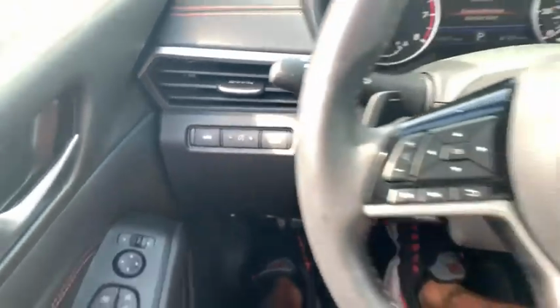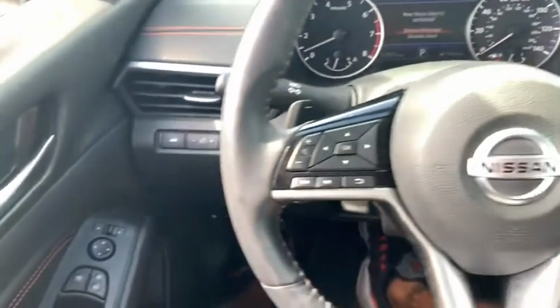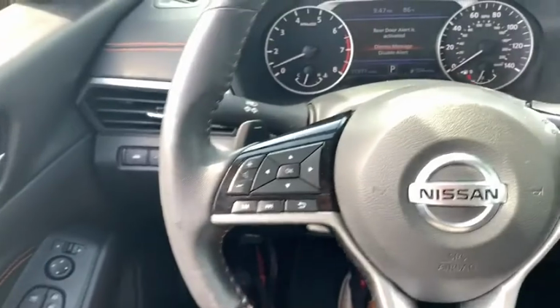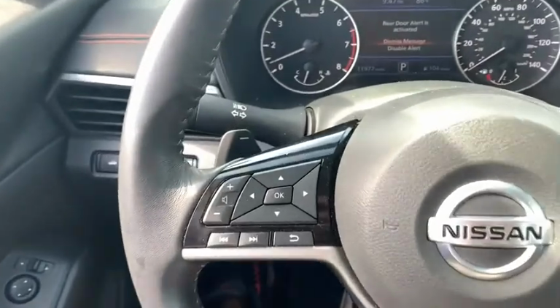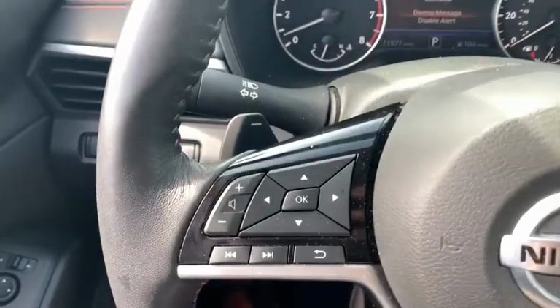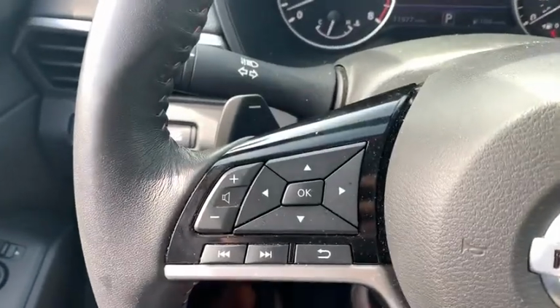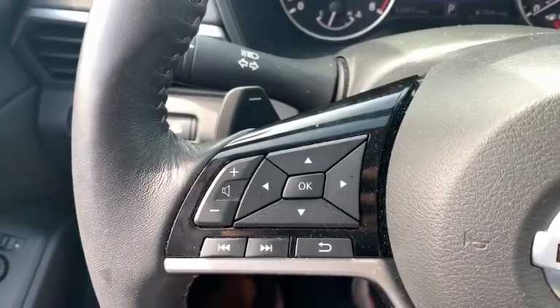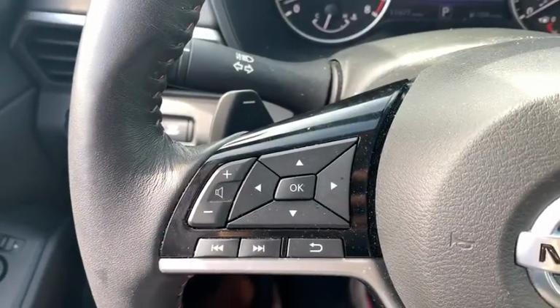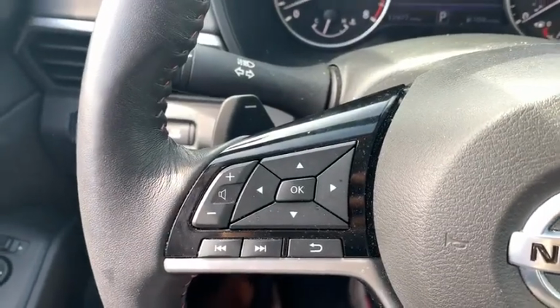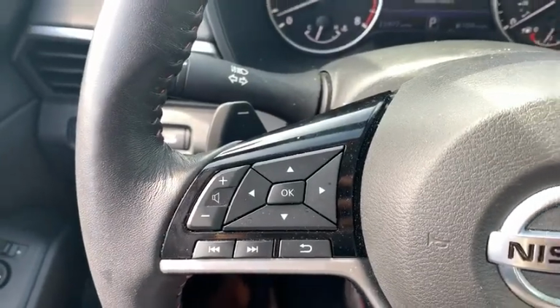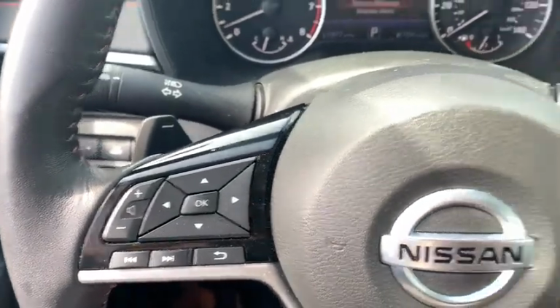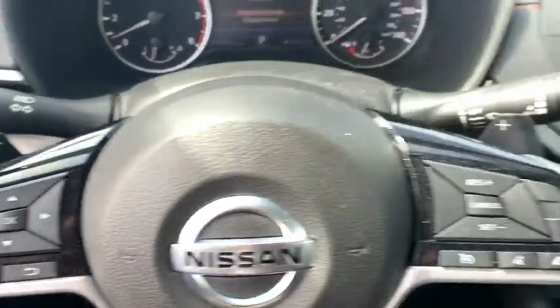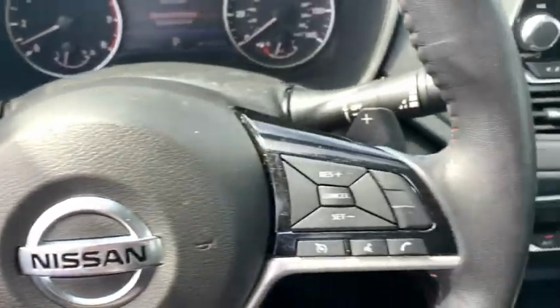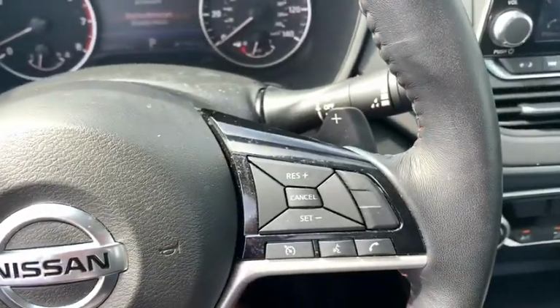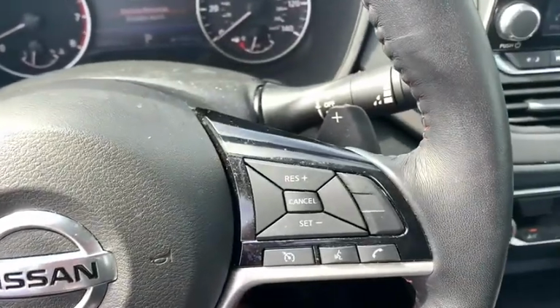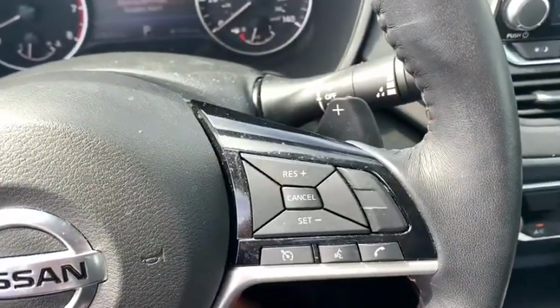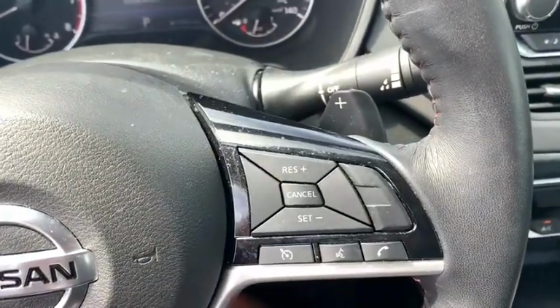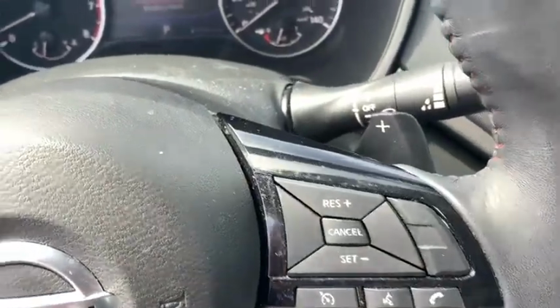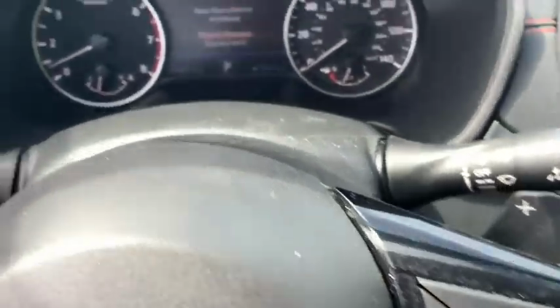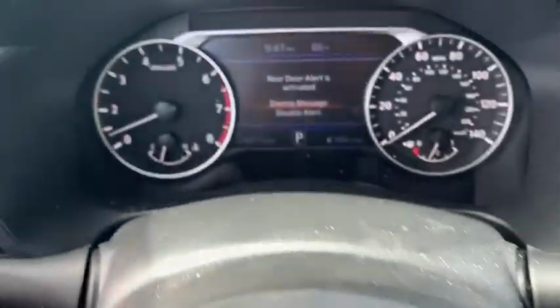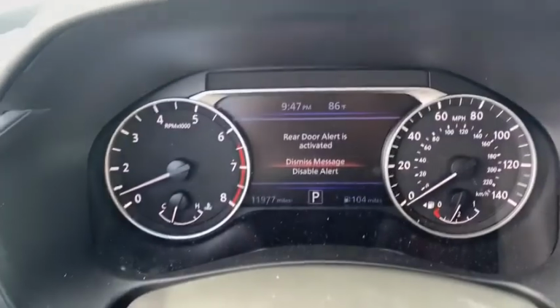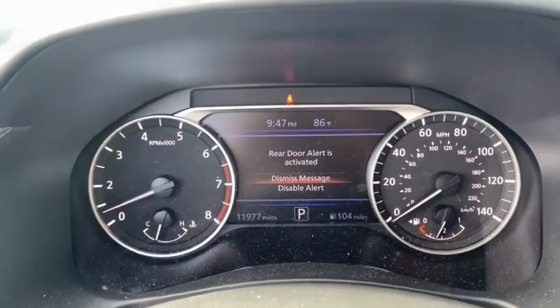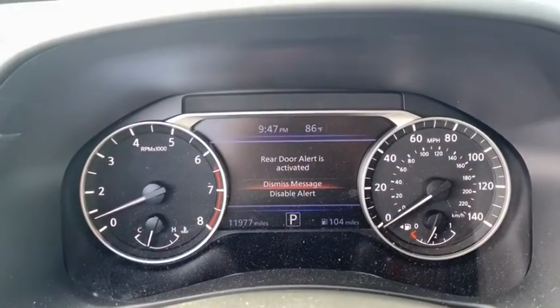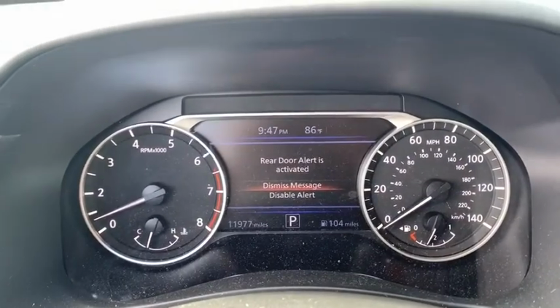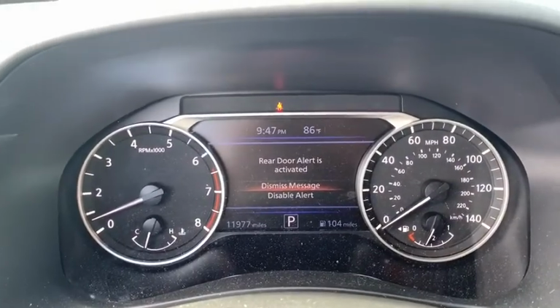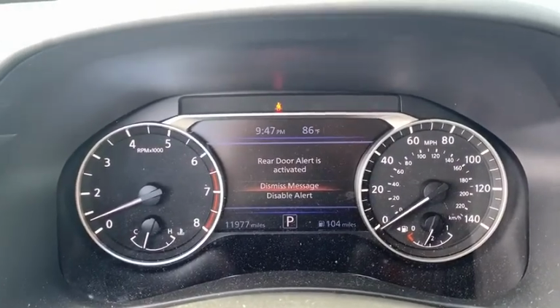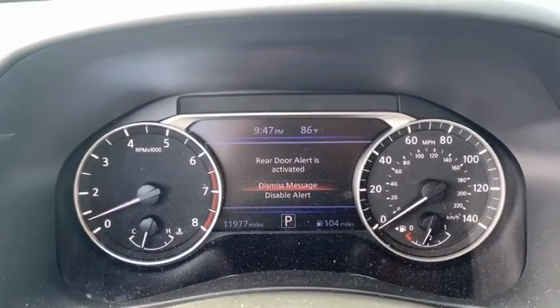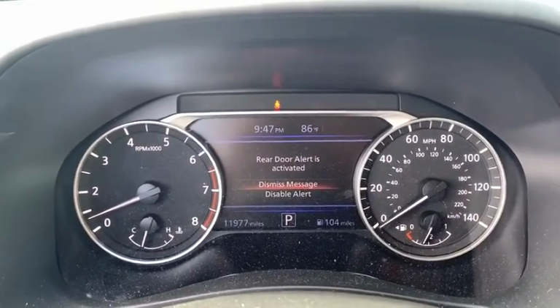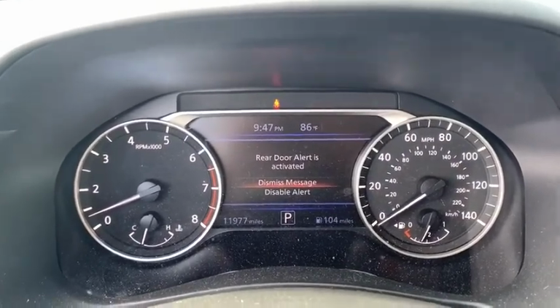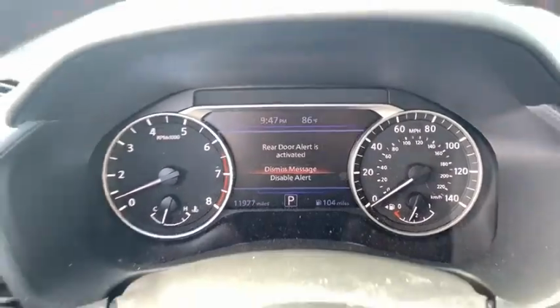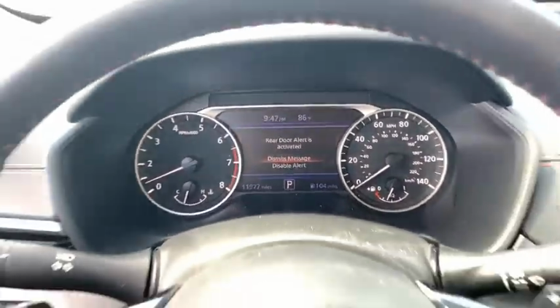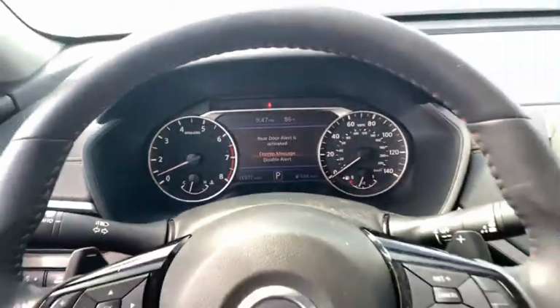Rear window defroster, power windows, electronic stability control, security system, remote keyless entry, brake assist, panic alarm, tachometer.